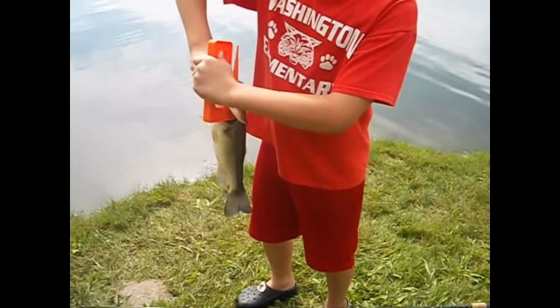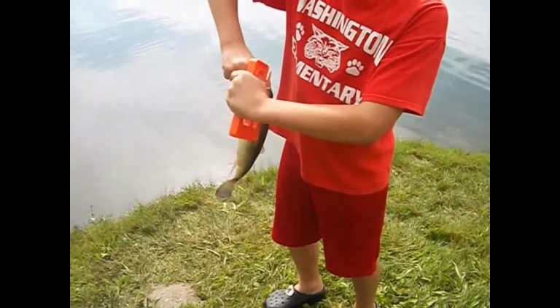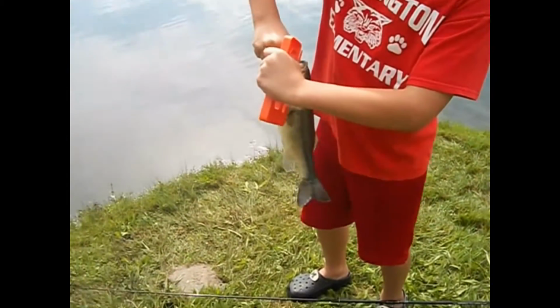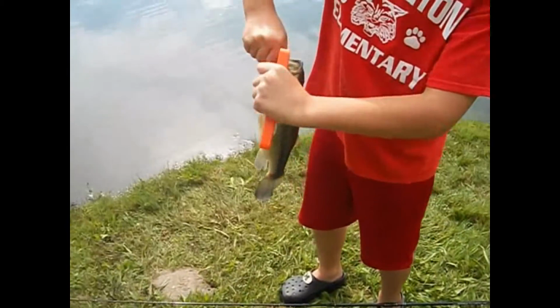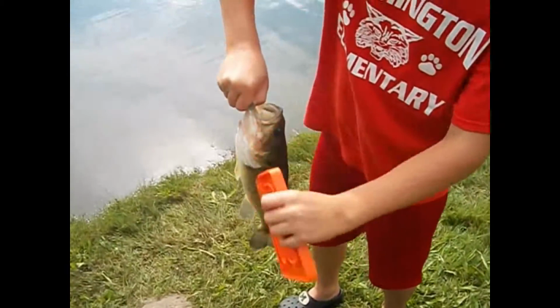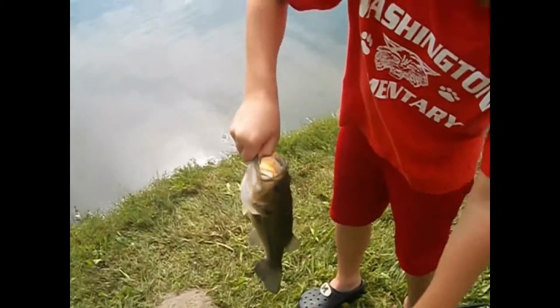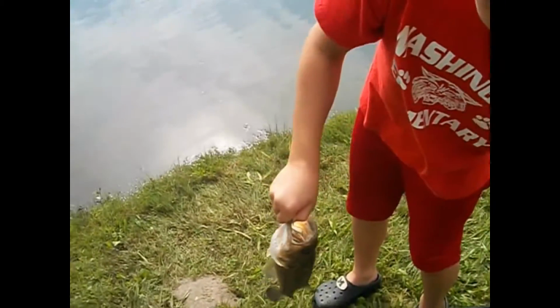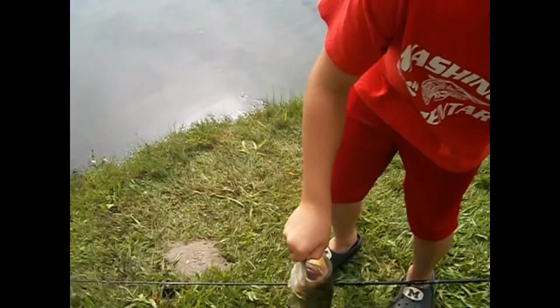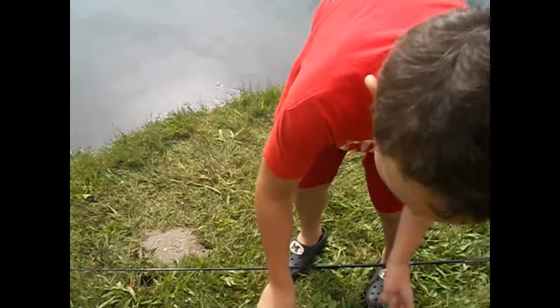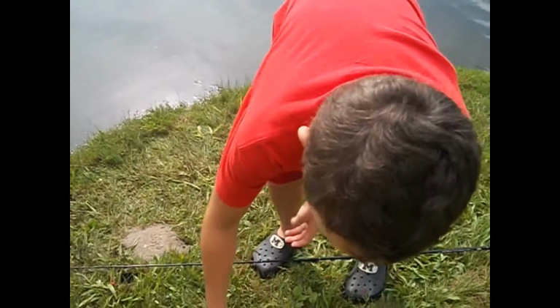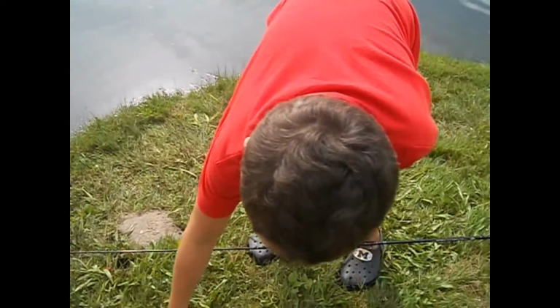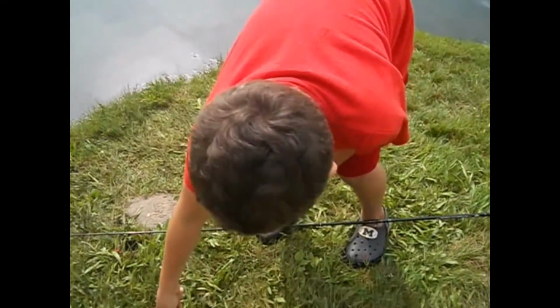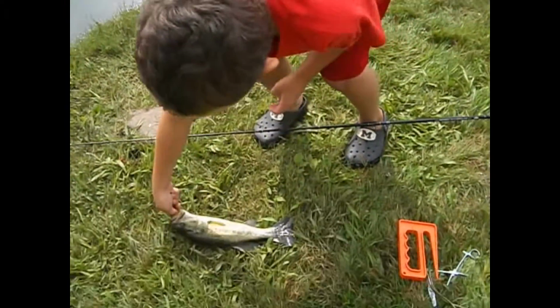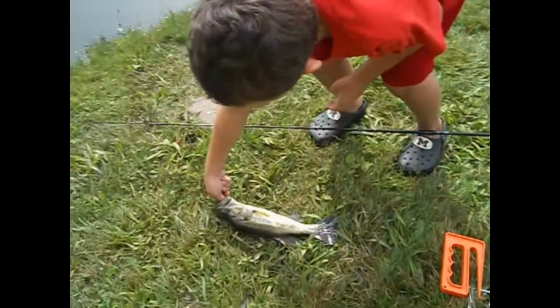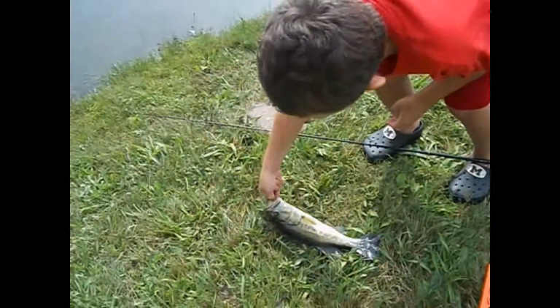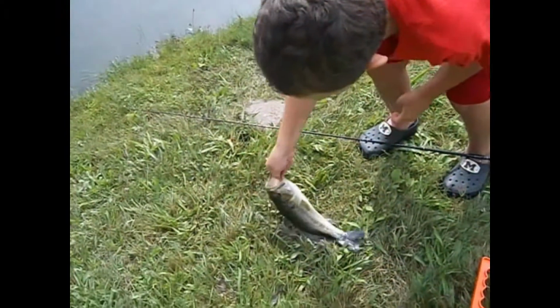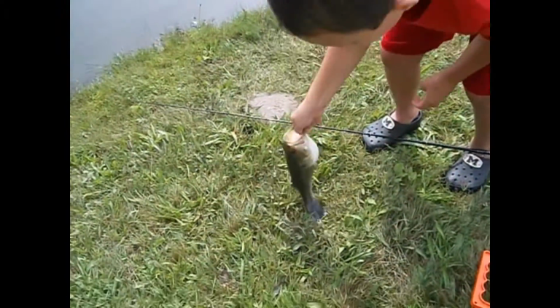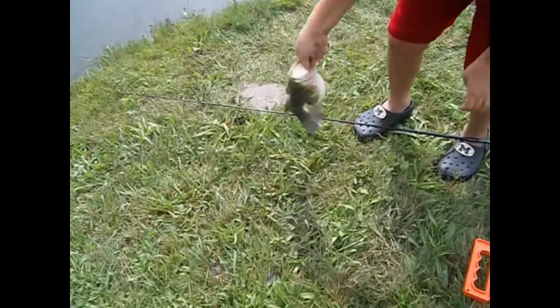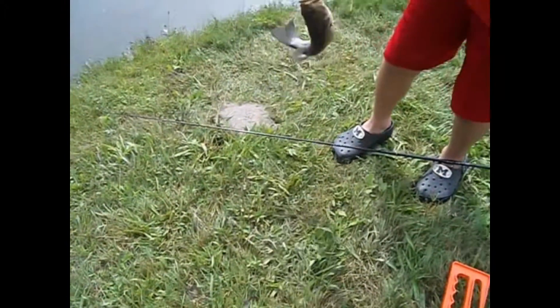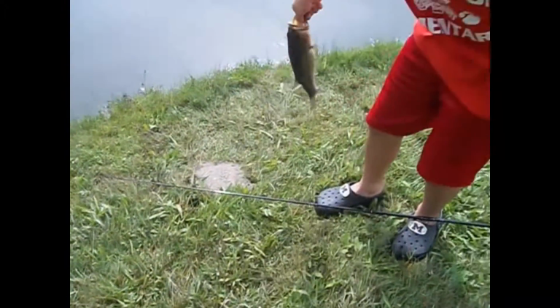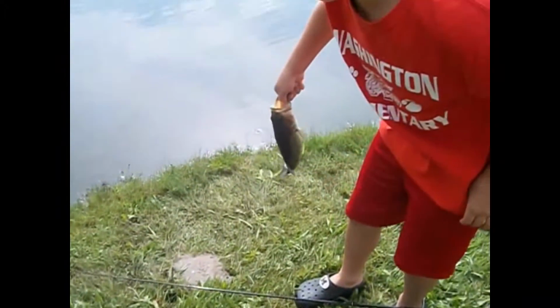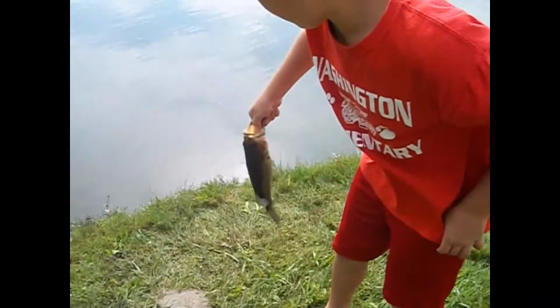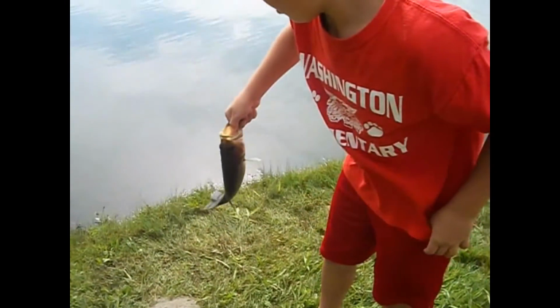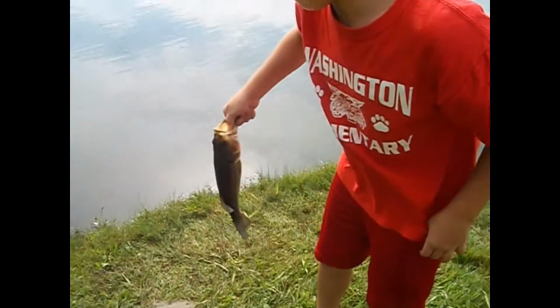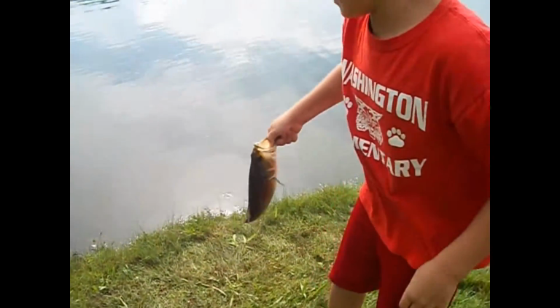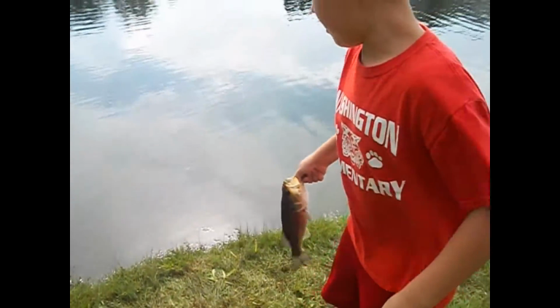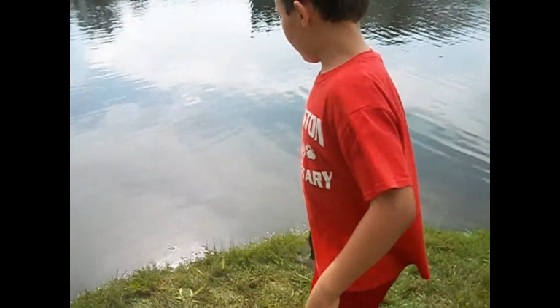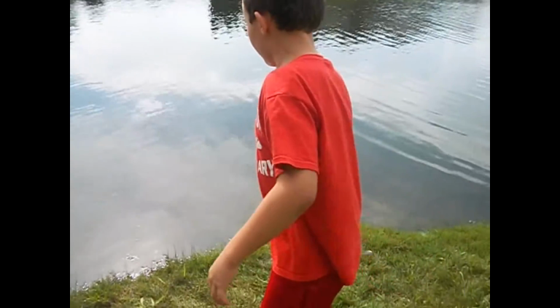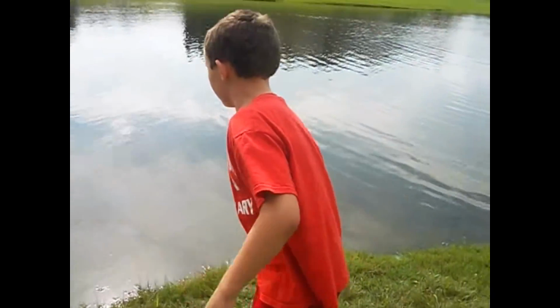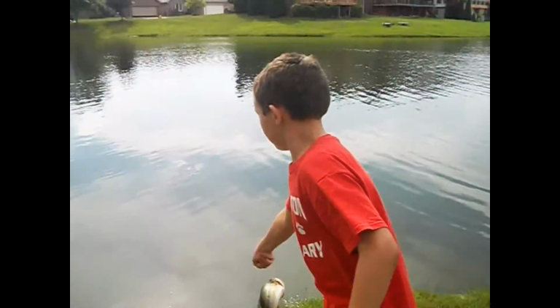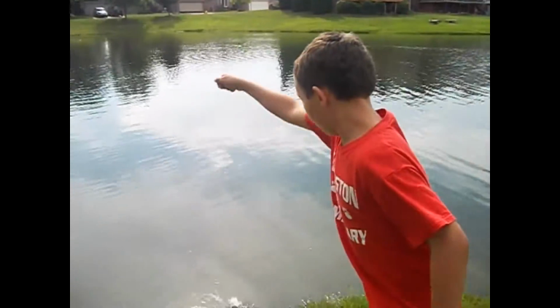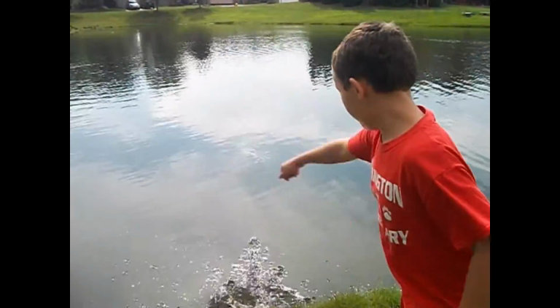Grab it by the bottom lip — grab it by the bottom lip — and then flip and throw it. Don't let it wiggle out of your hands.